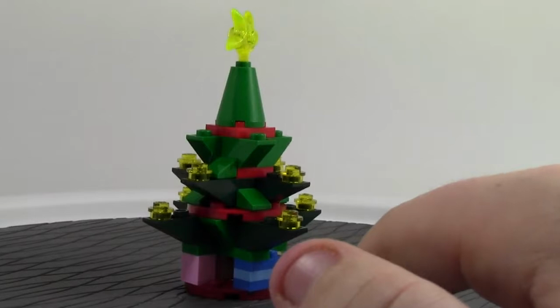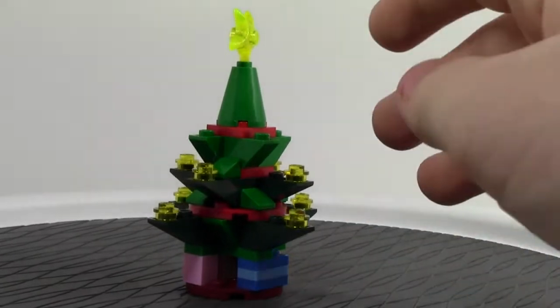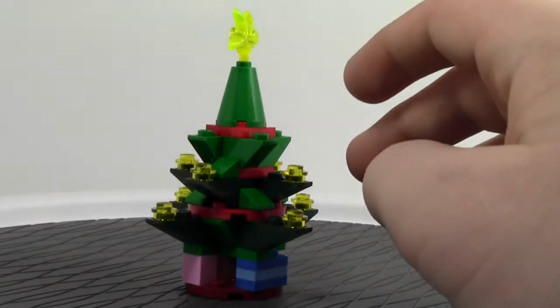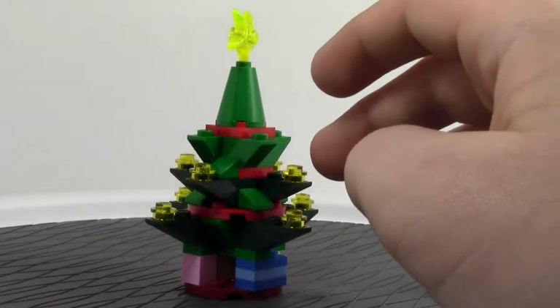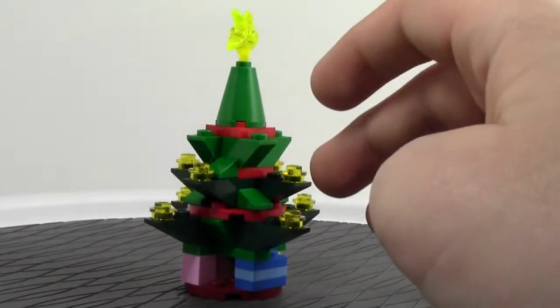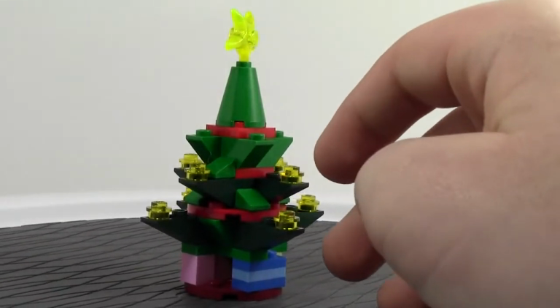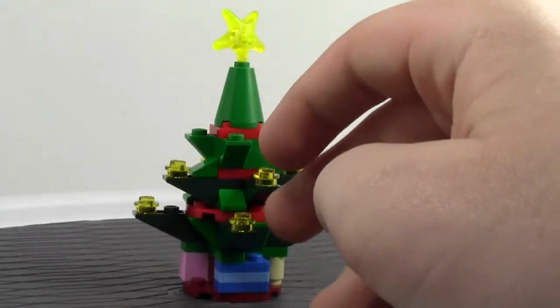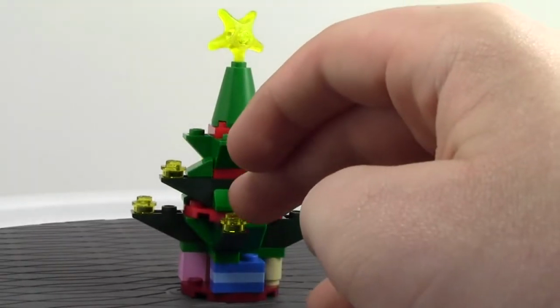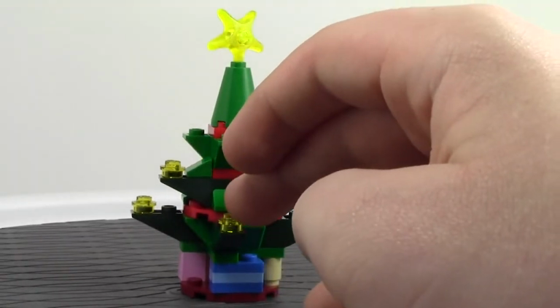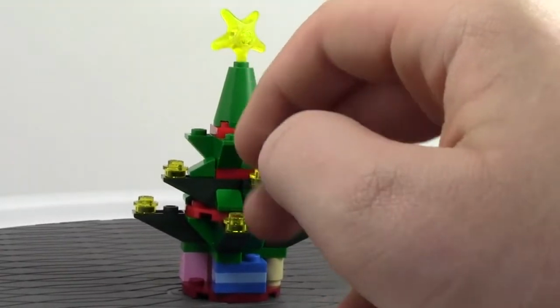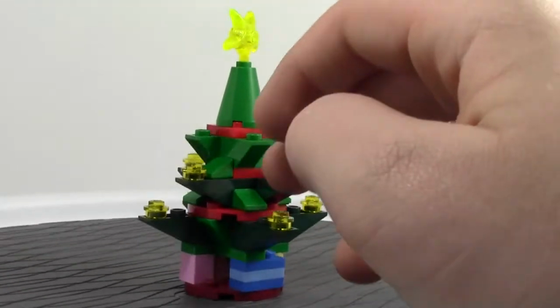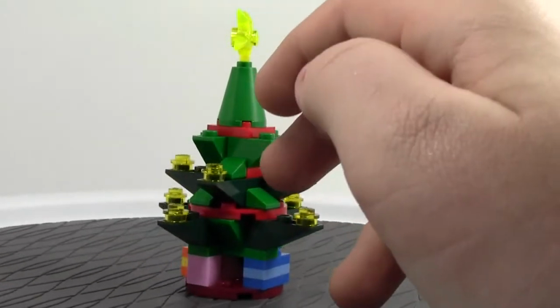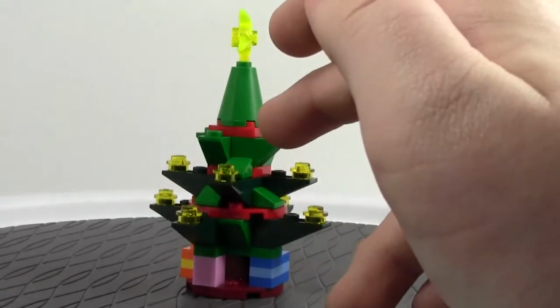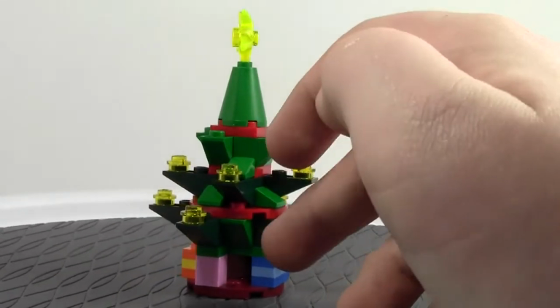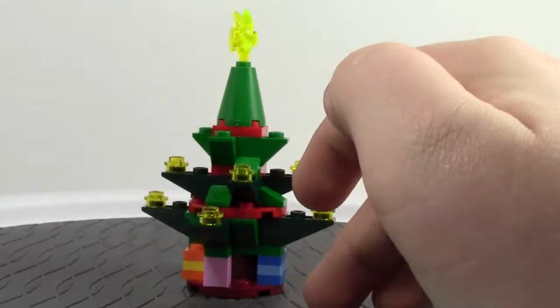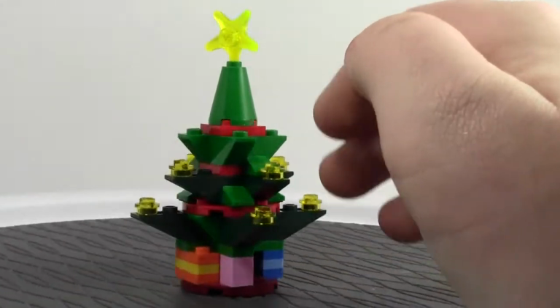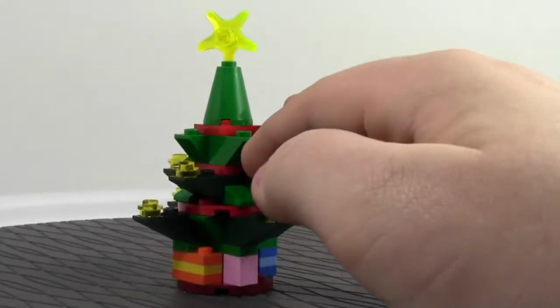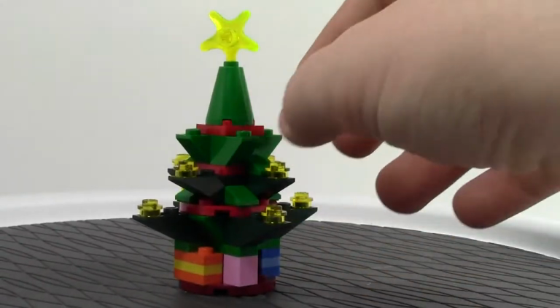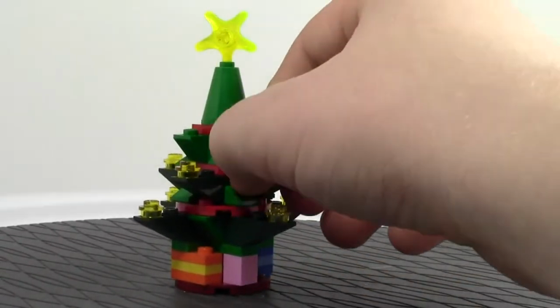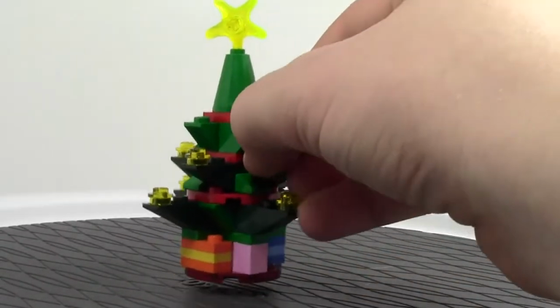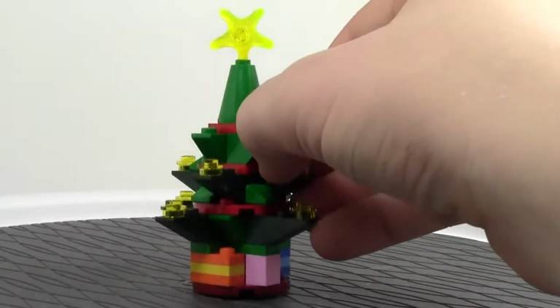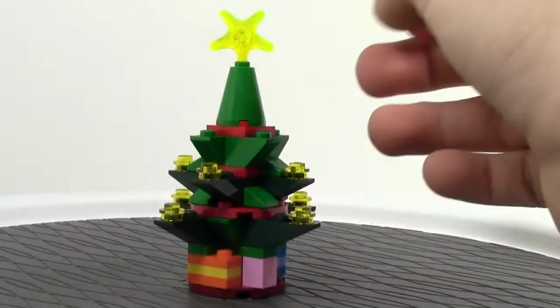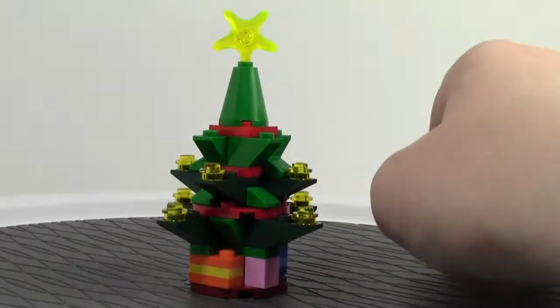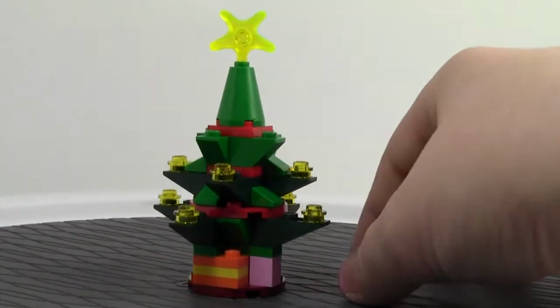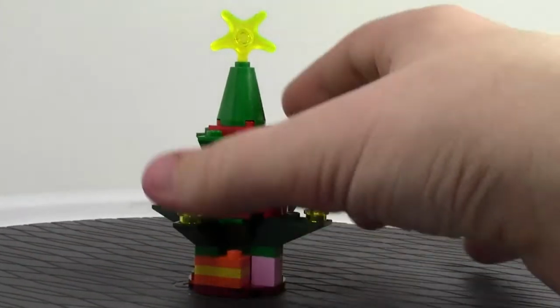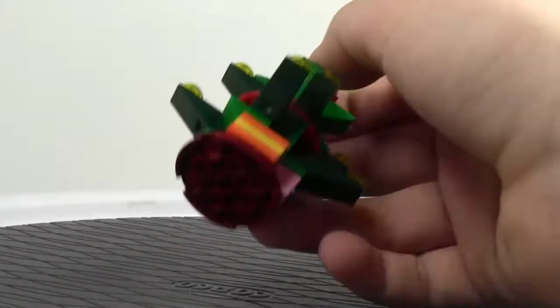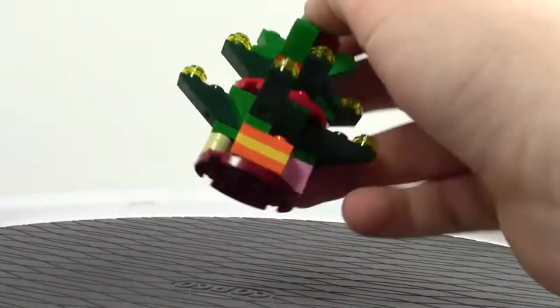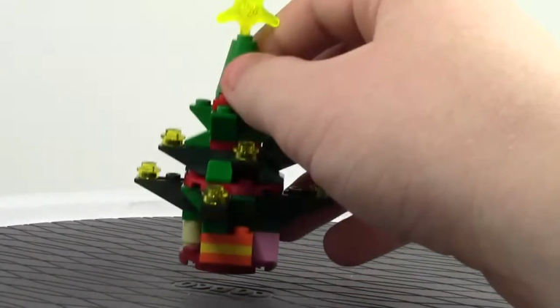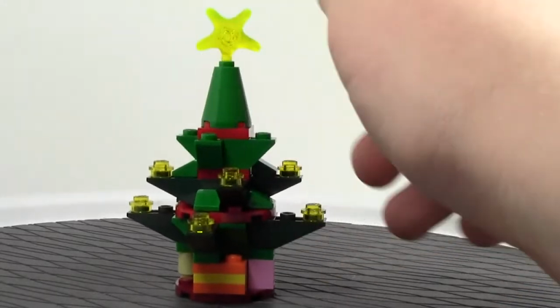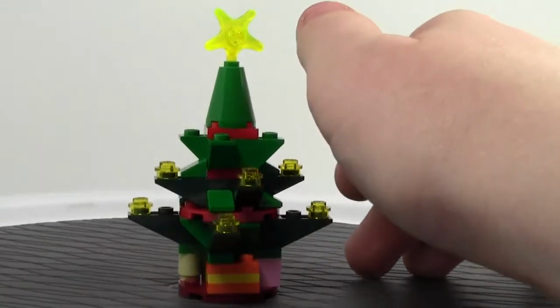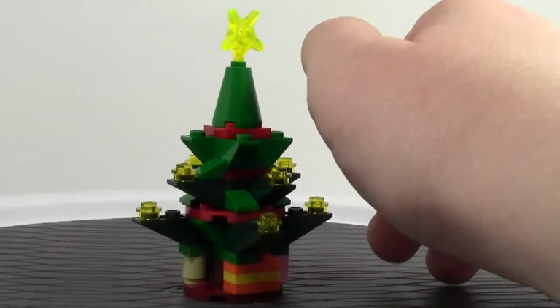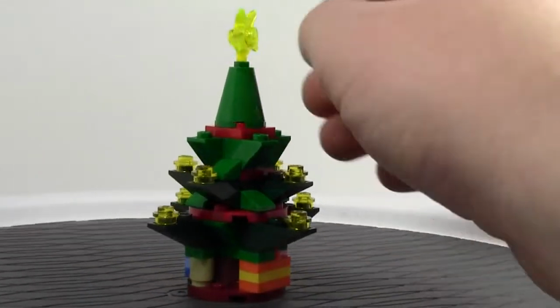And then throughout the whole tree, we have a mix of colors from dark green to light green to normal green — well, there's no light green, but you know what I'm saying. And it's all on this dark red plate to hold it on. It's very cool.